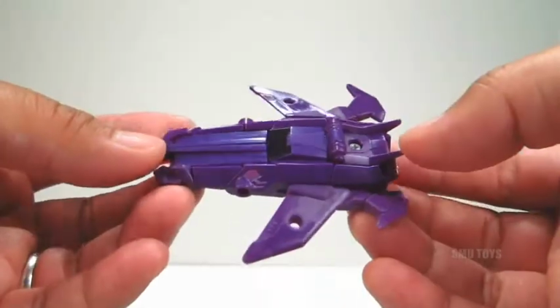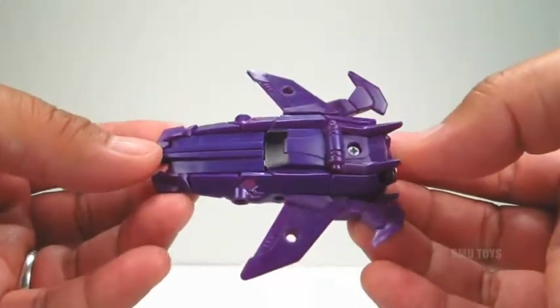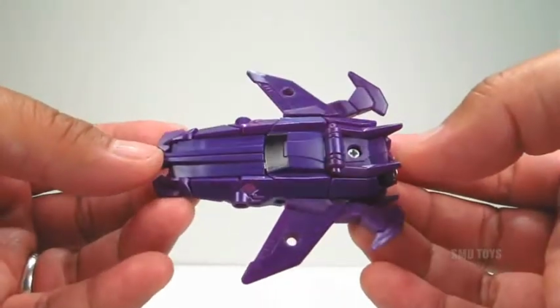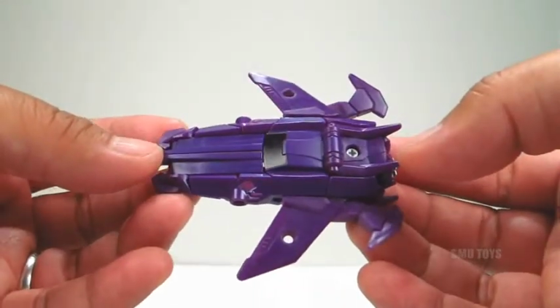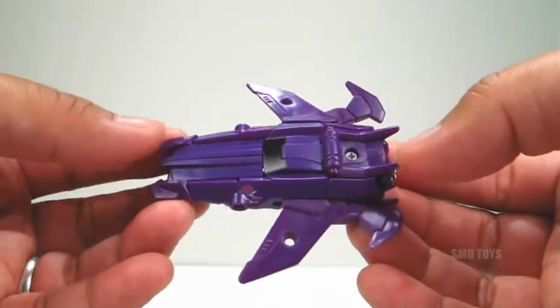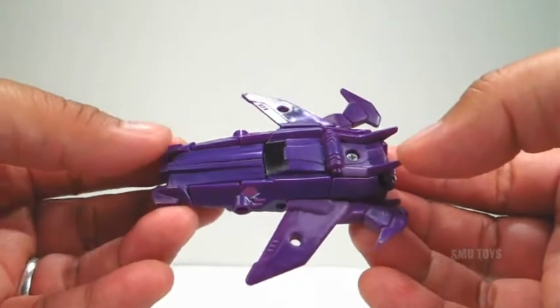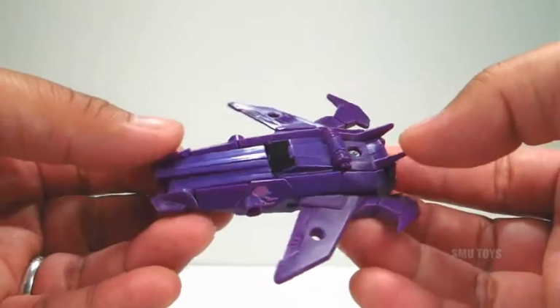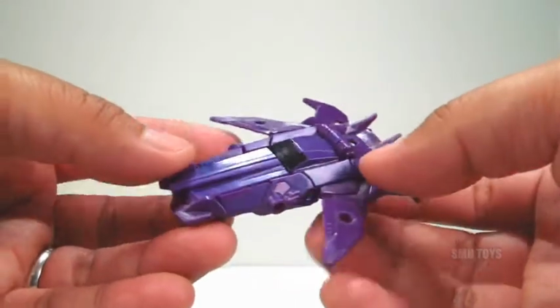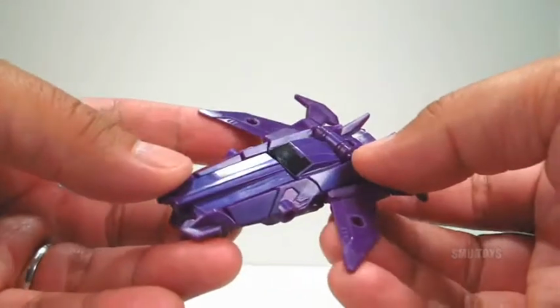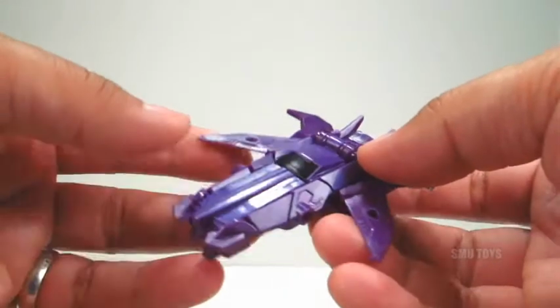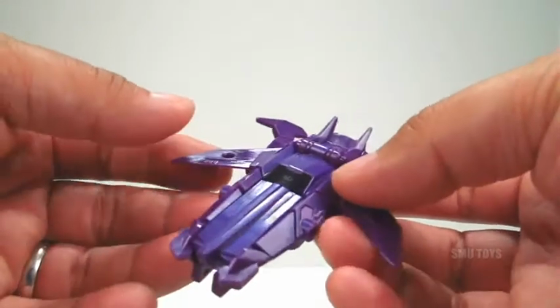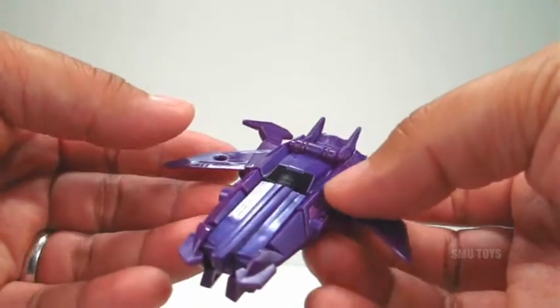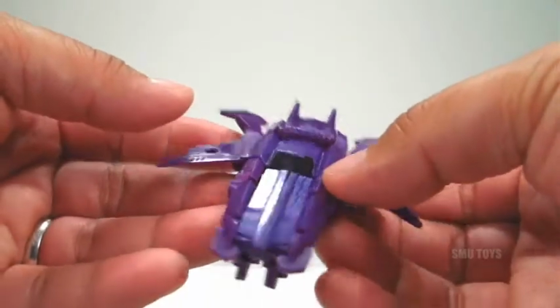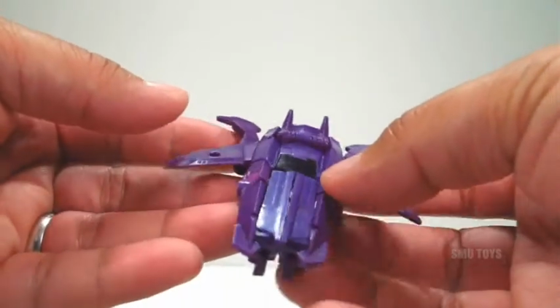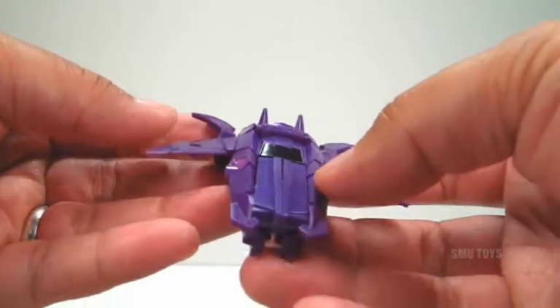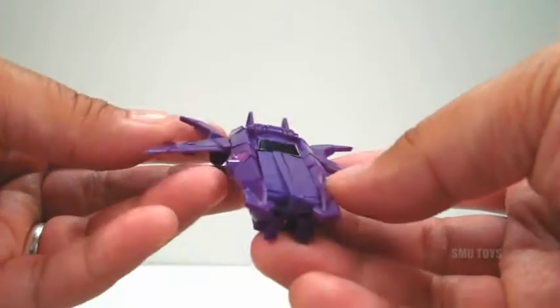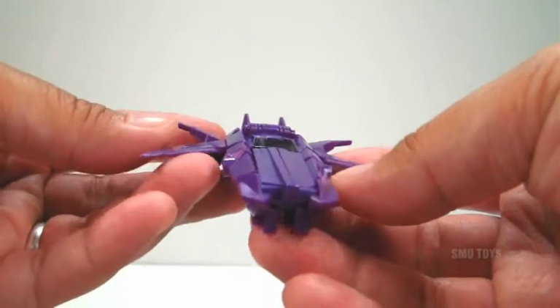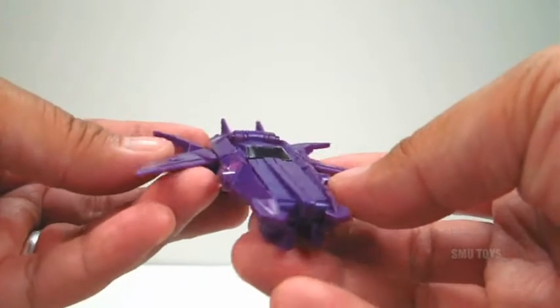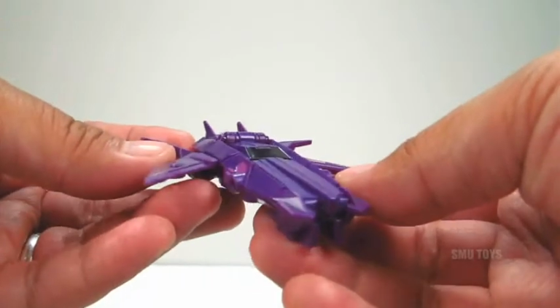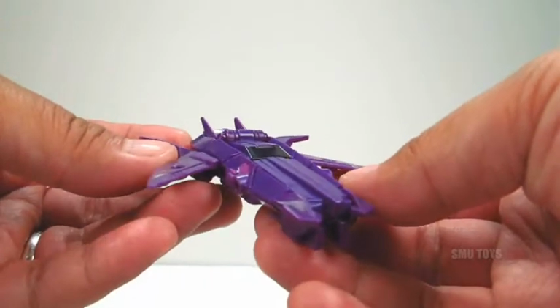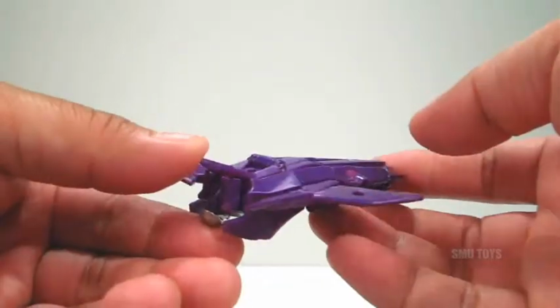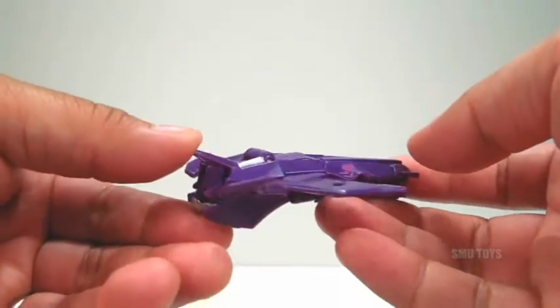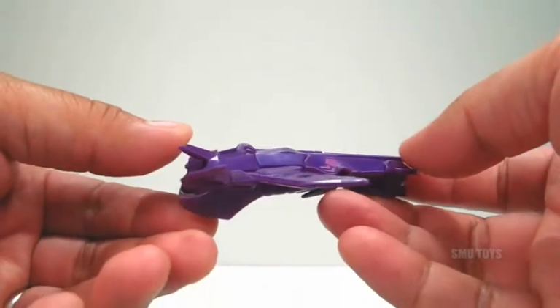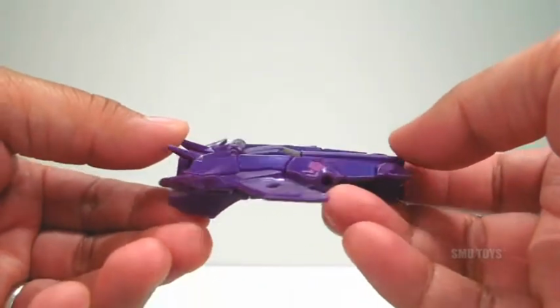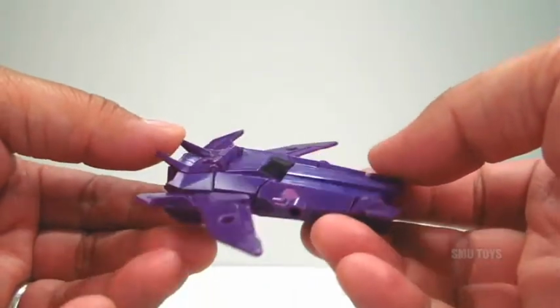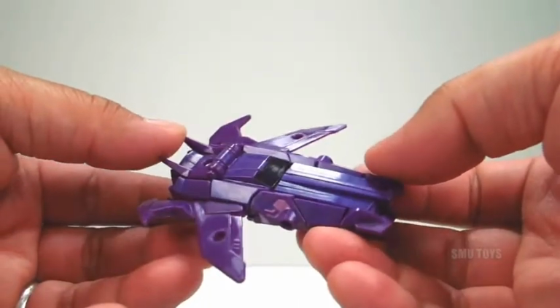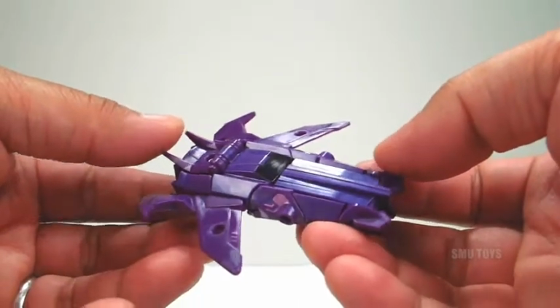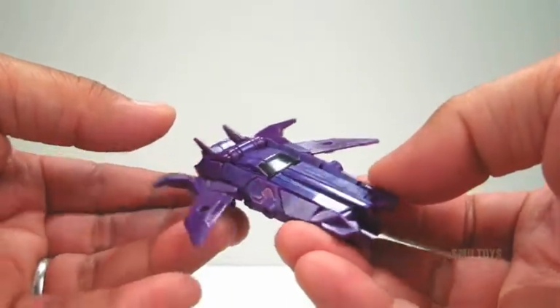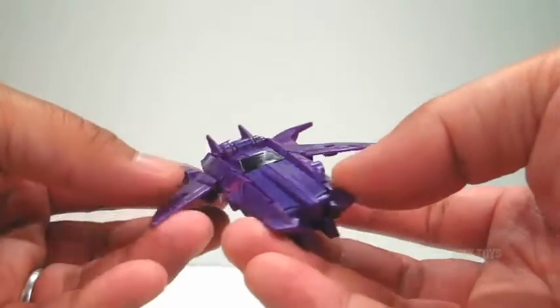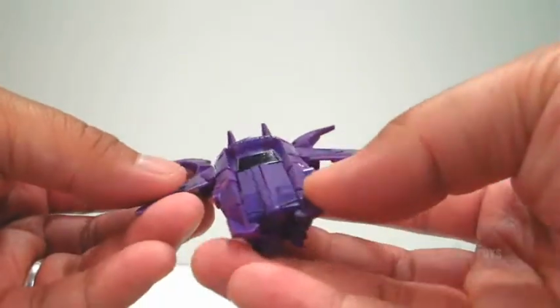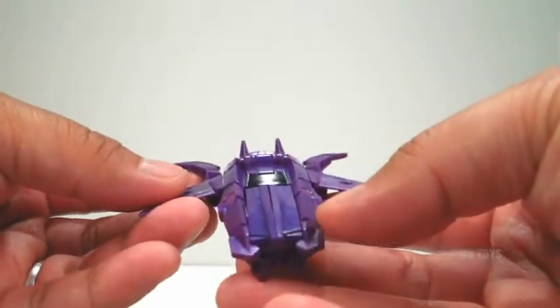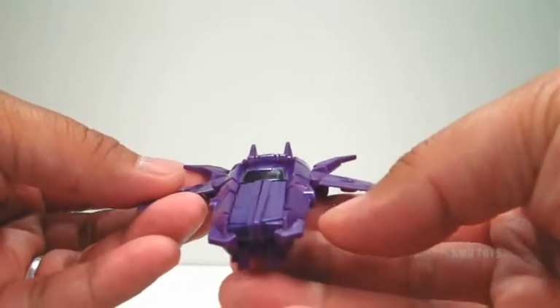Then a very quick and simple transformation later — really only takes about a minute — brings you to the Hover Jet Mode. And the Hover Jet Vehicle Mode also looks very cool.